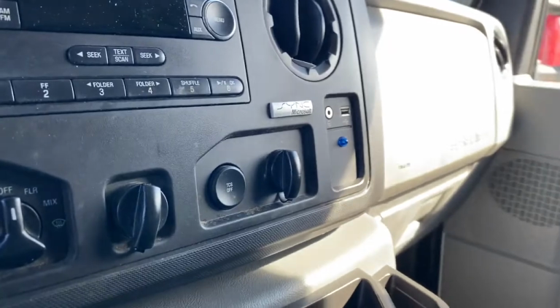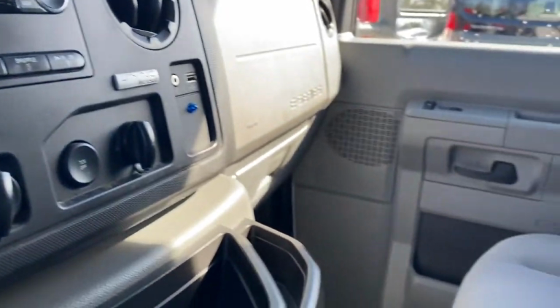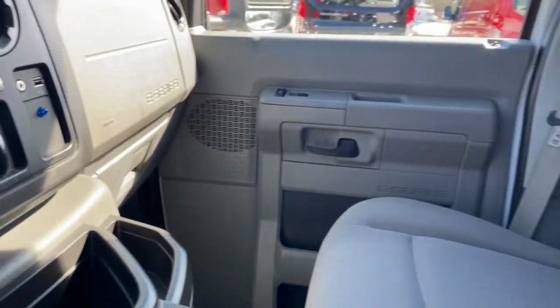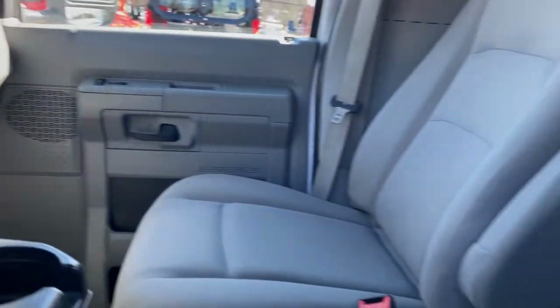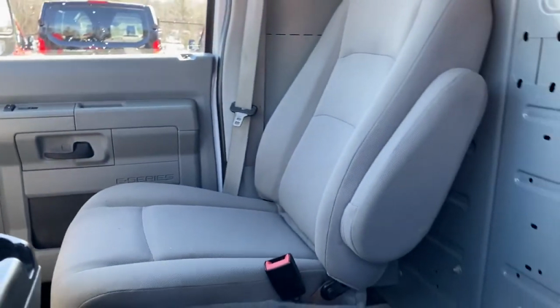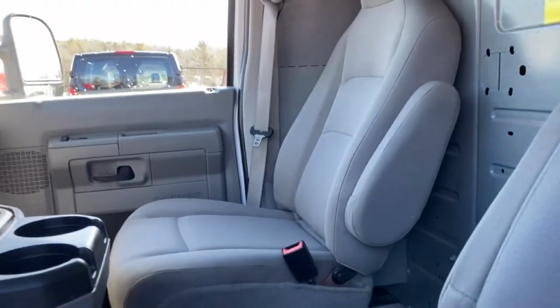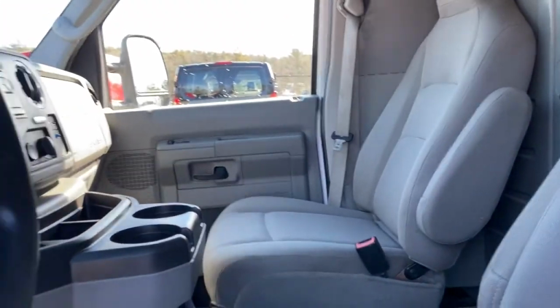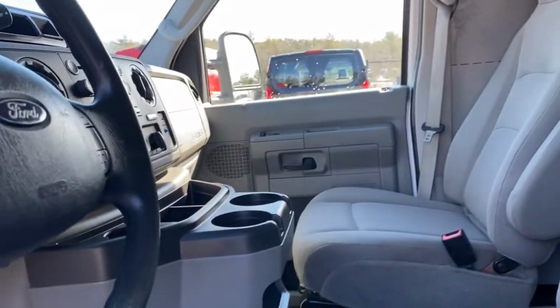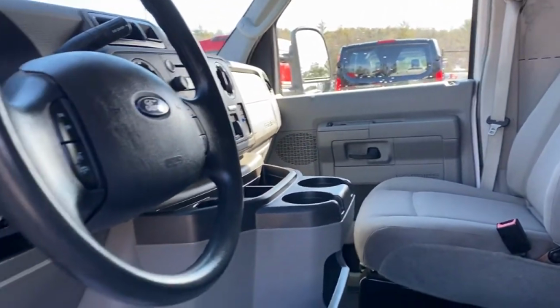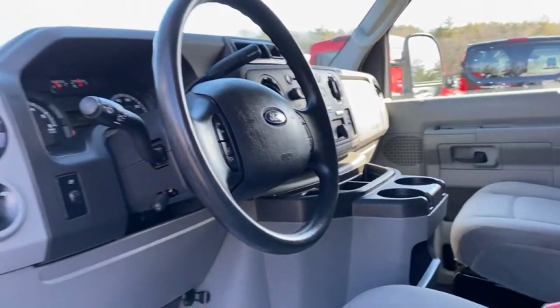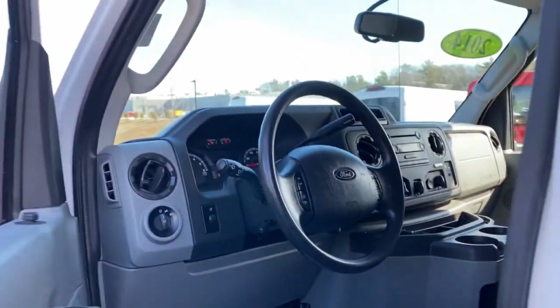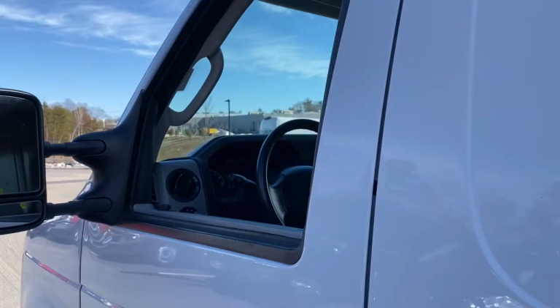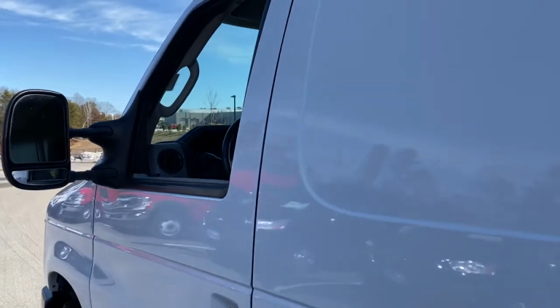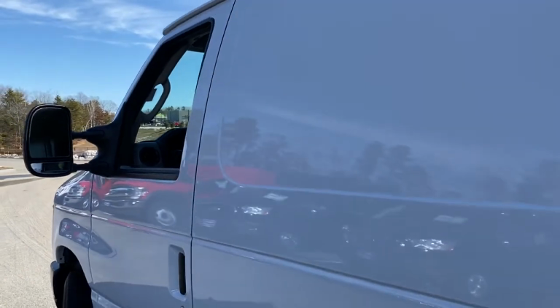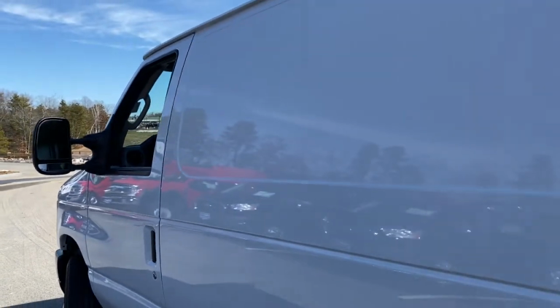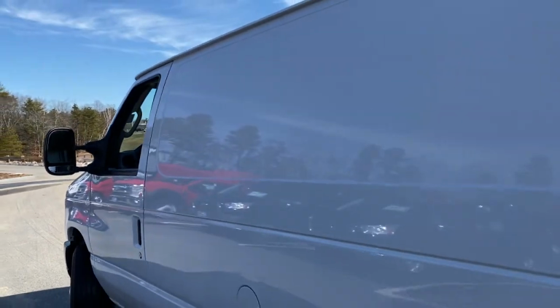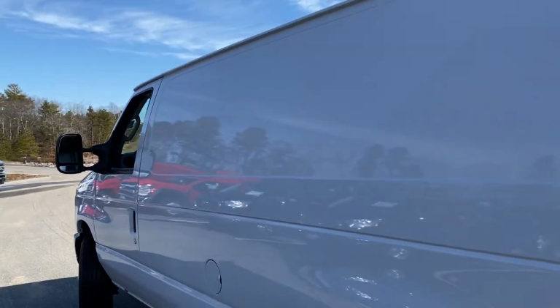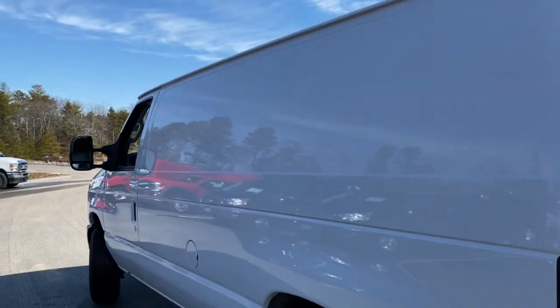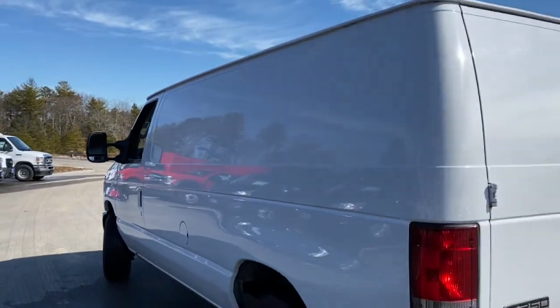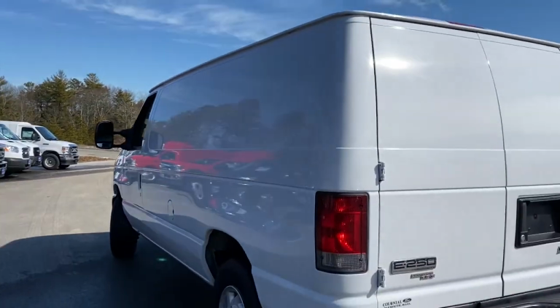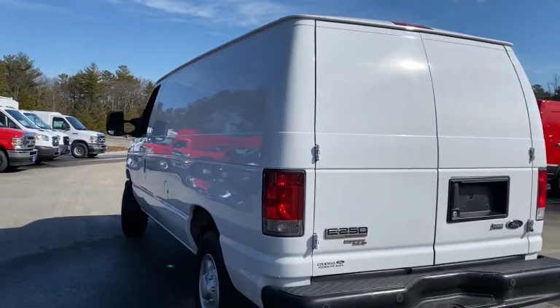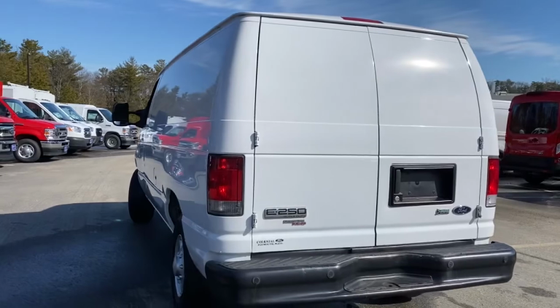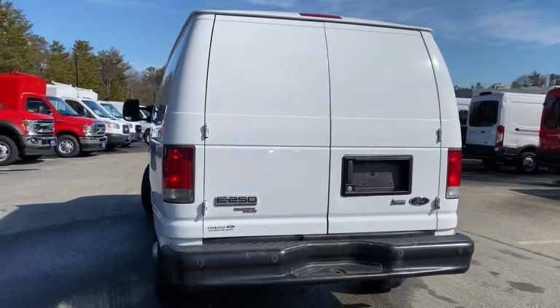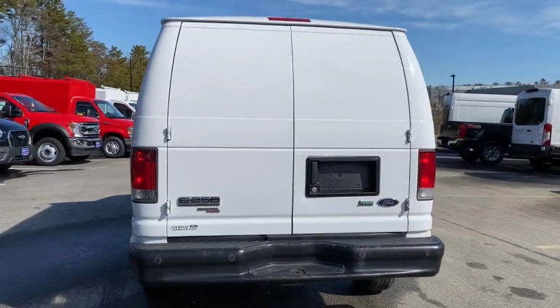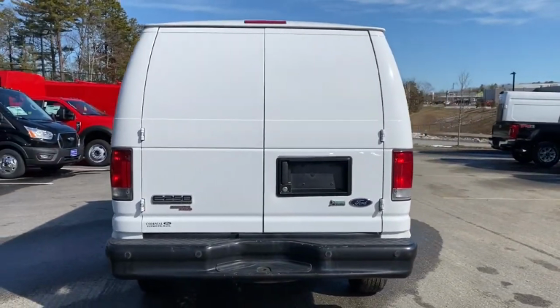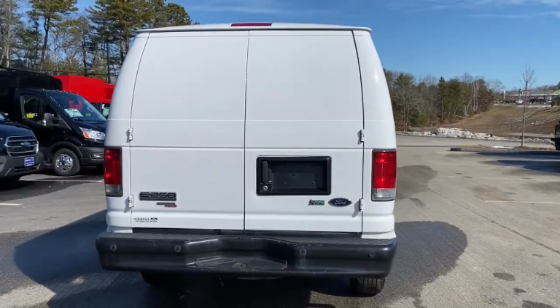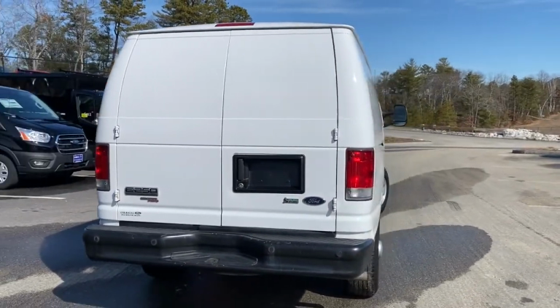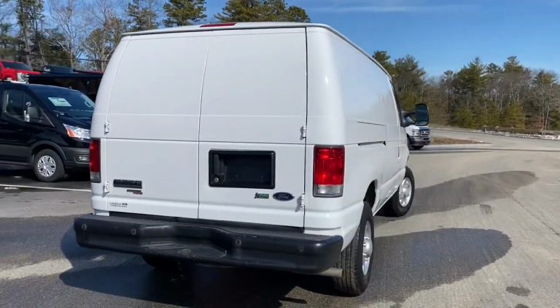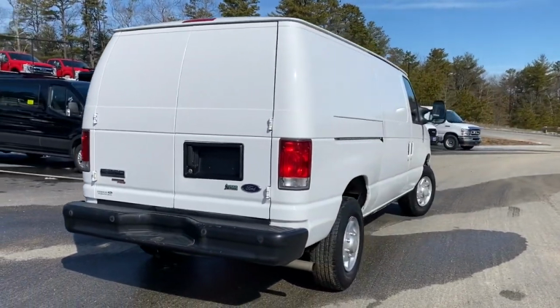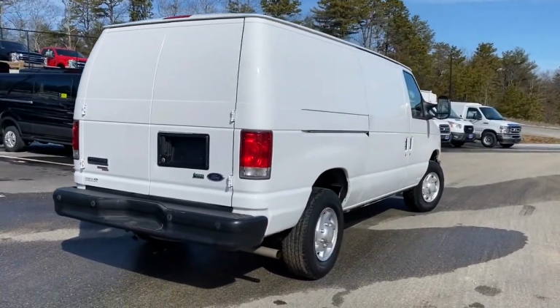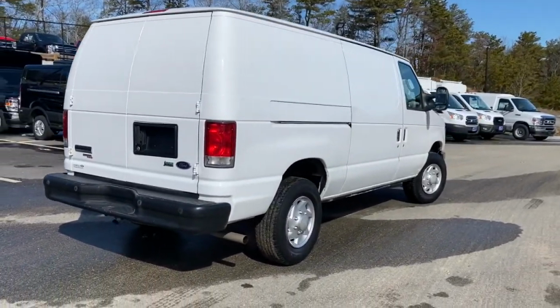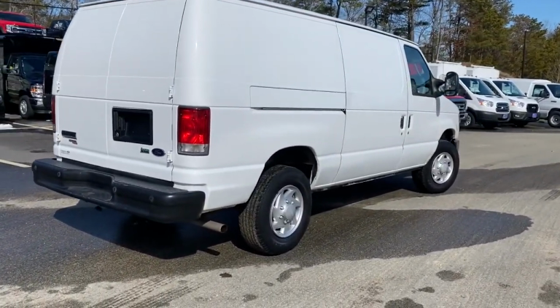backup camera, iPod, MP3 input, electronic stability control, full-size spare tire, rear-wheel drive, variable speed intermittent wipers, tire pressure monitoring system, vinyl seats.